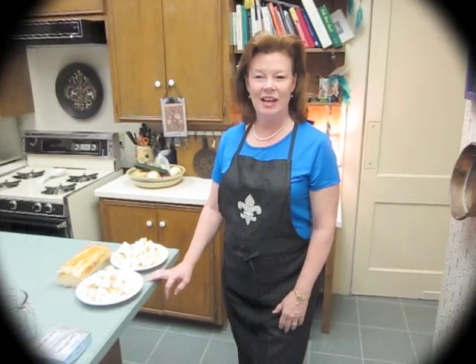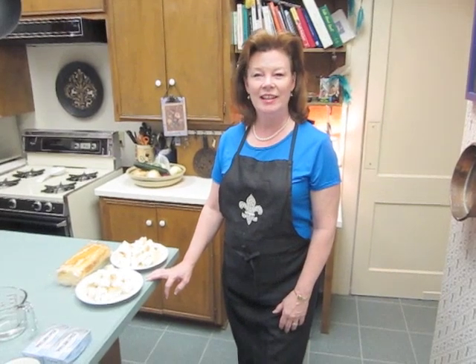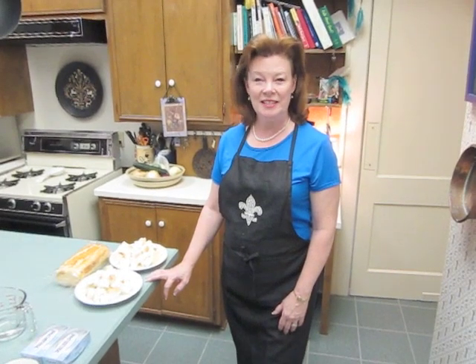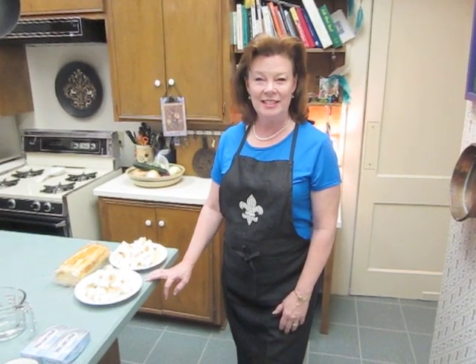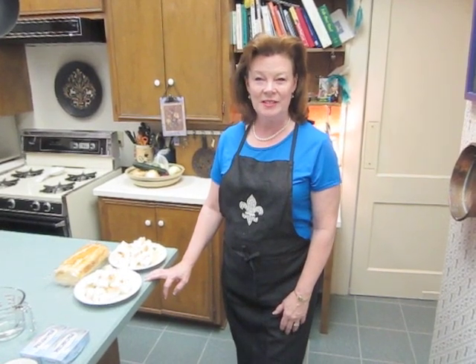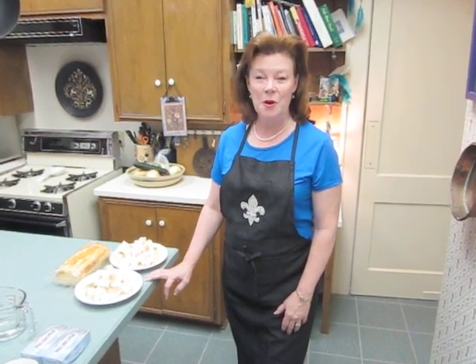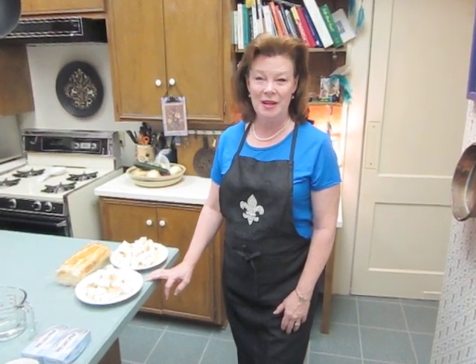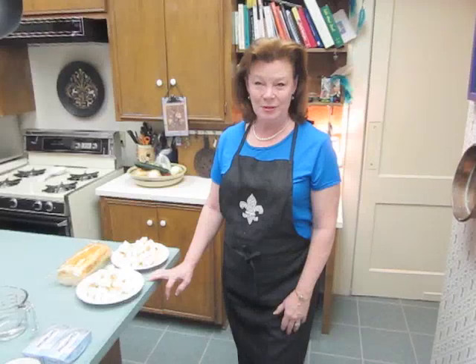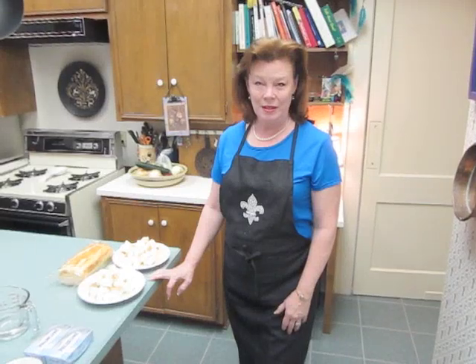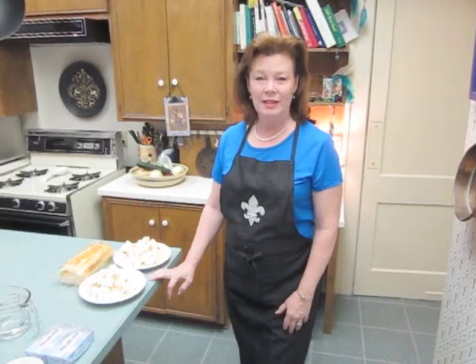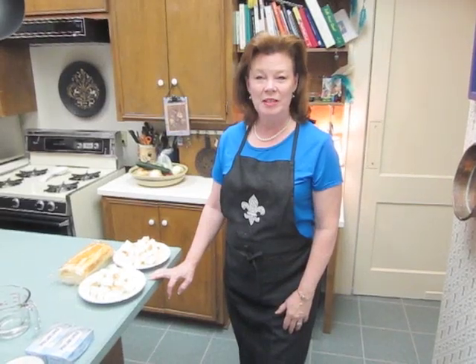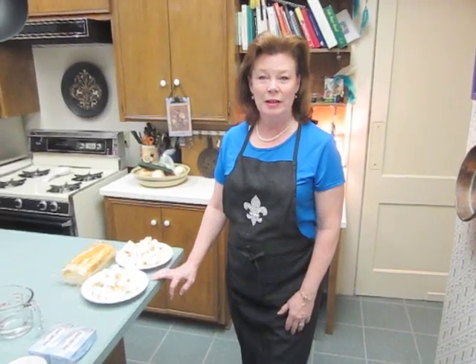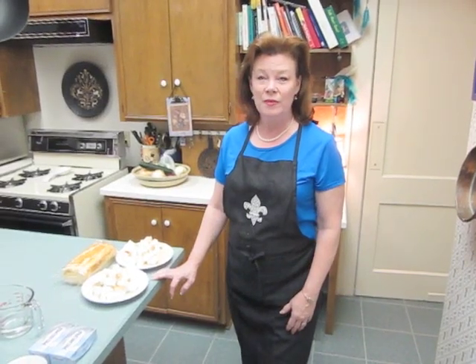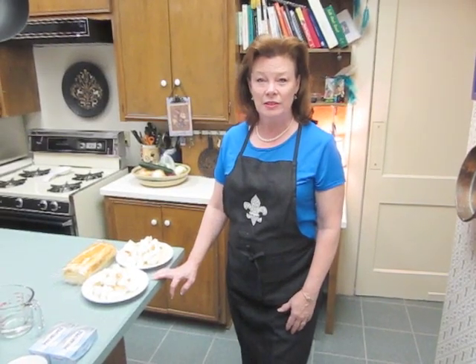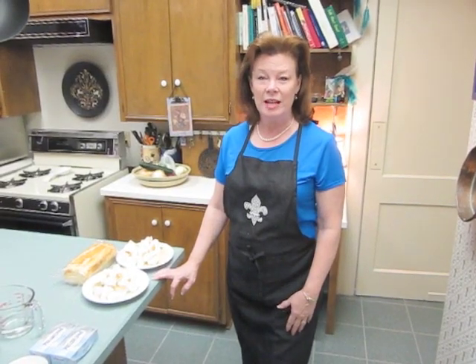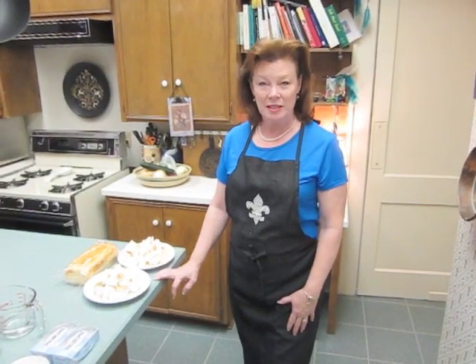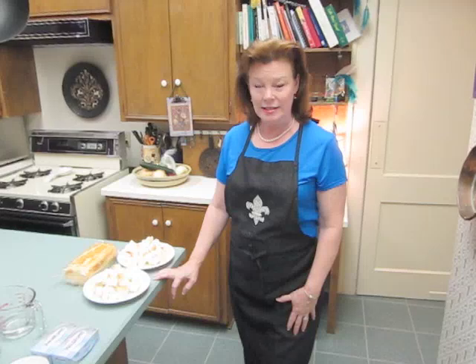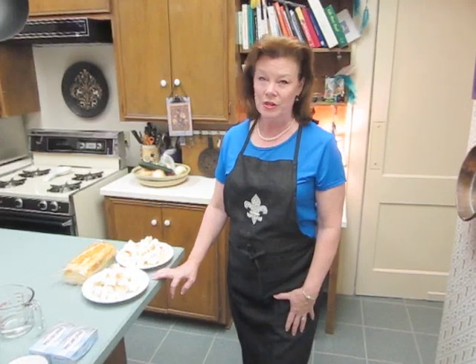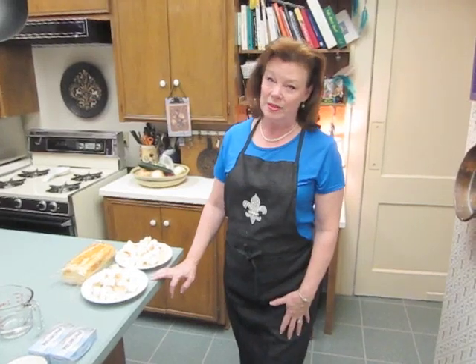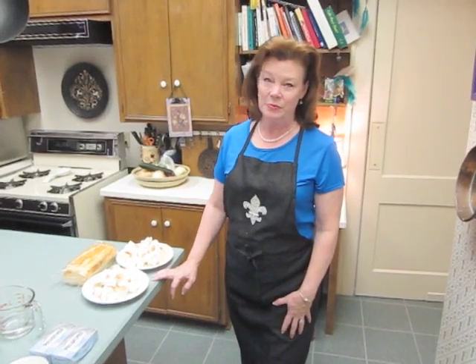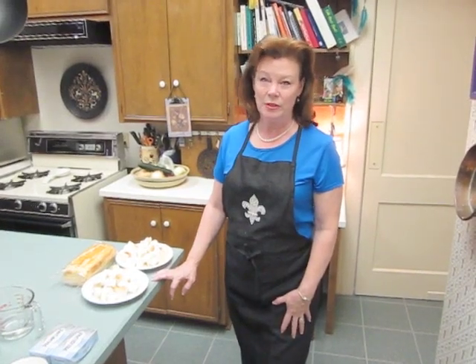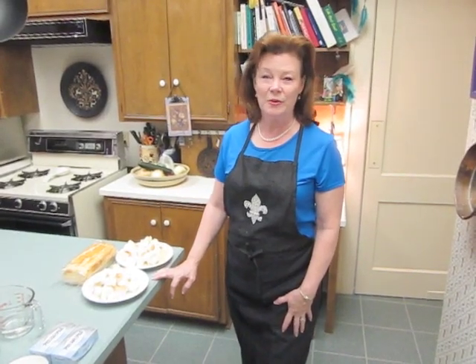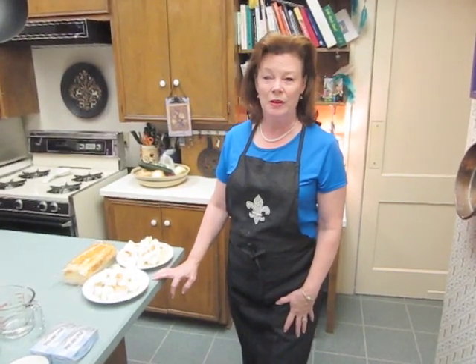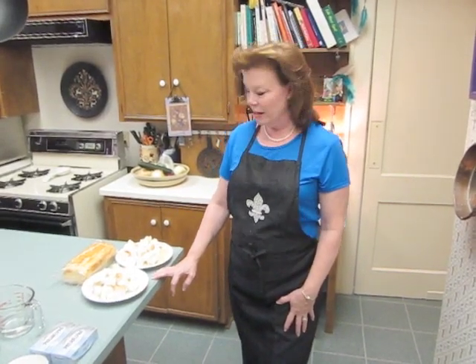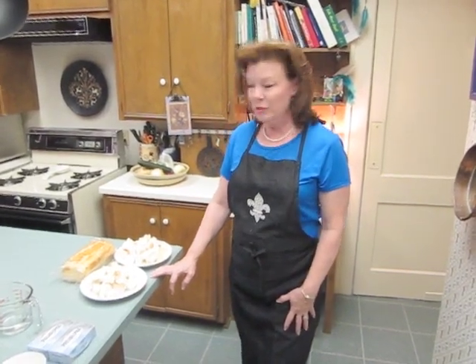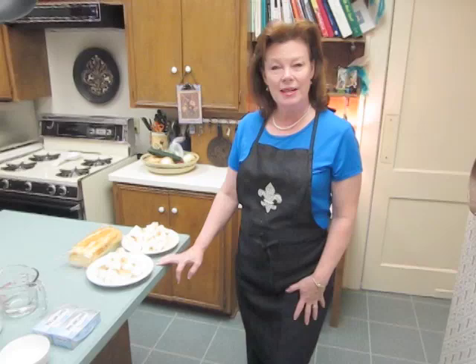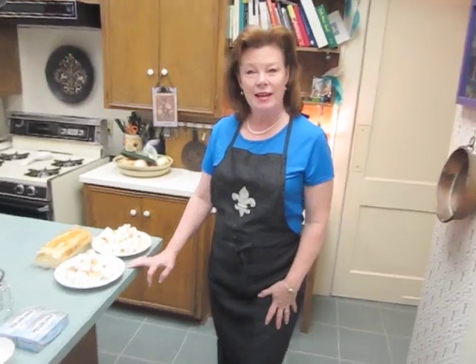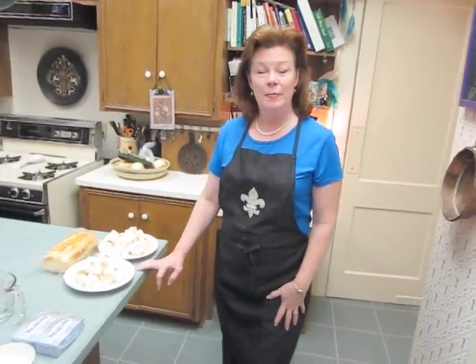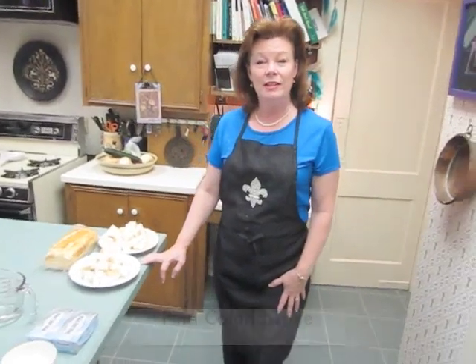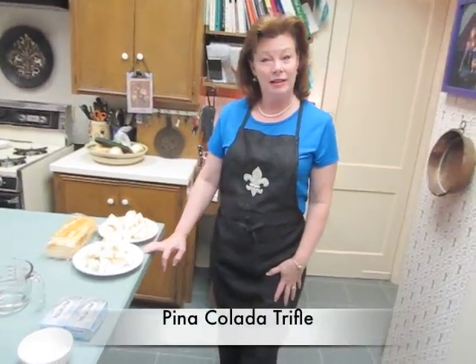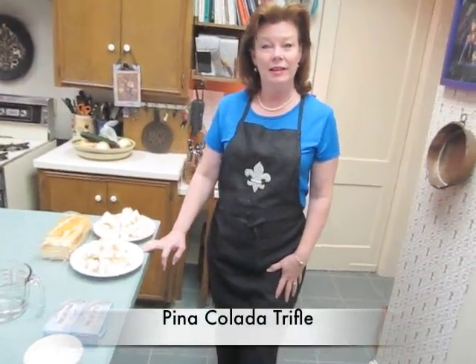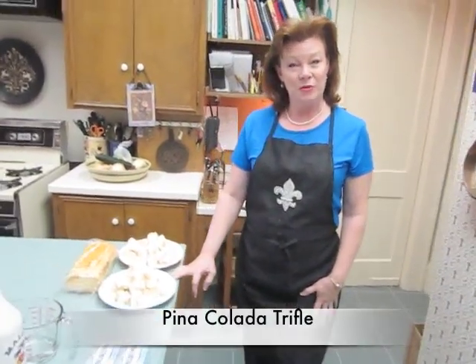Hi, I'm Cindy Gleason-Johnson, and welcome to my kitchen. In the summertime, we often look to lighten up our recipes. It's no different with this next one I'm going to share with you. I'm going to make a pina colada trifle.